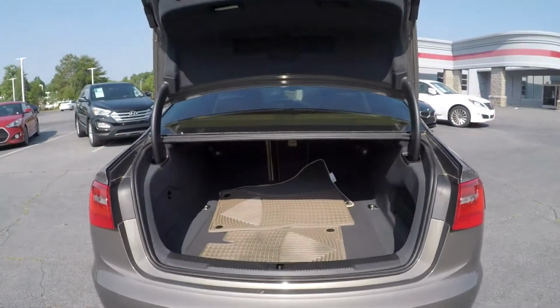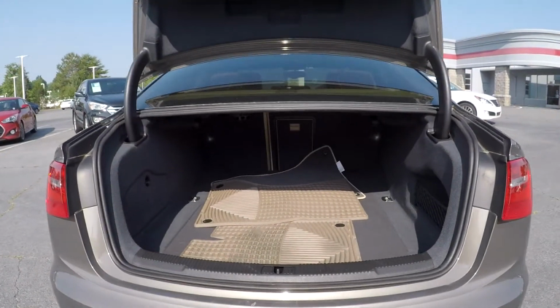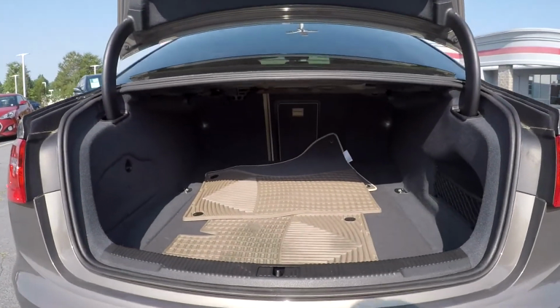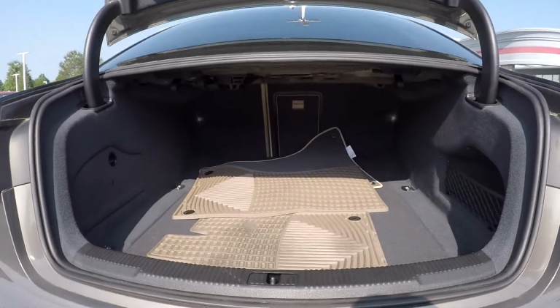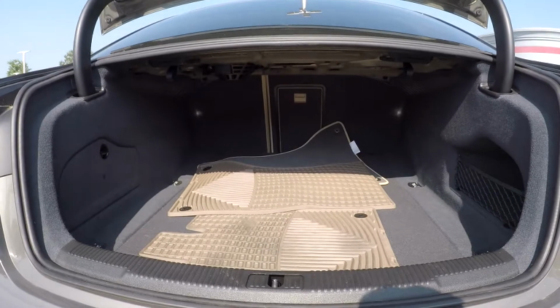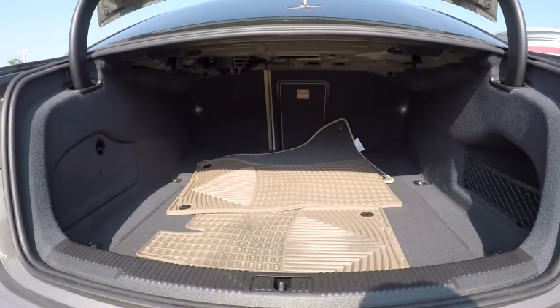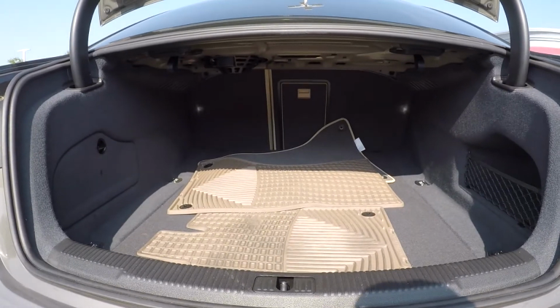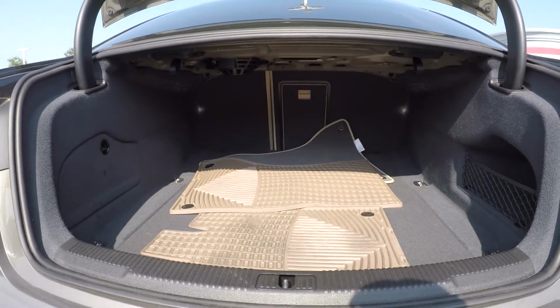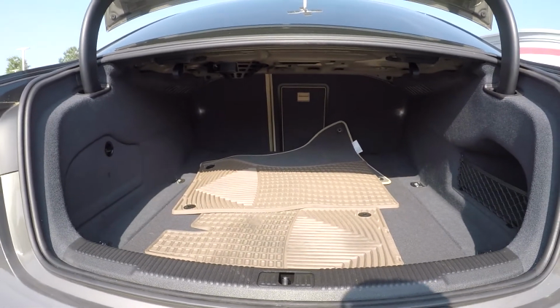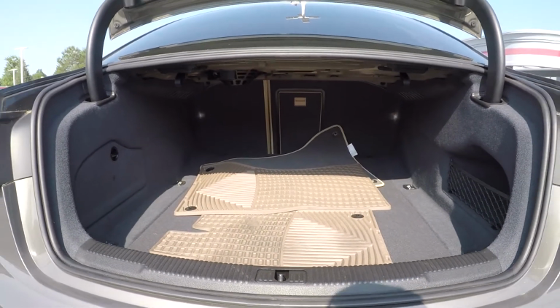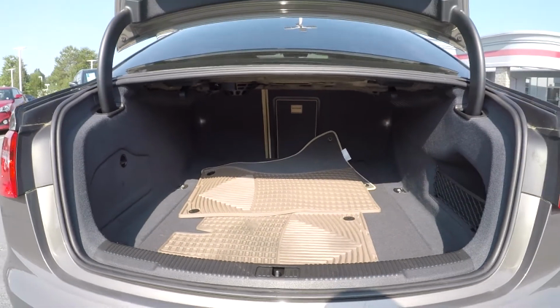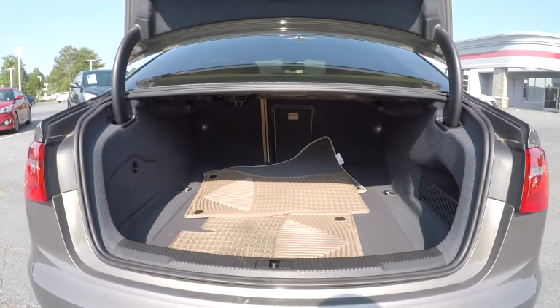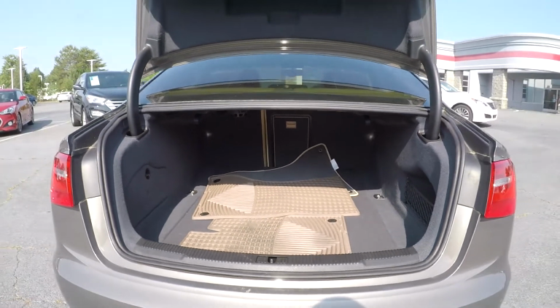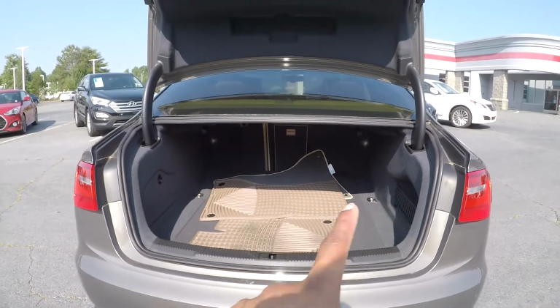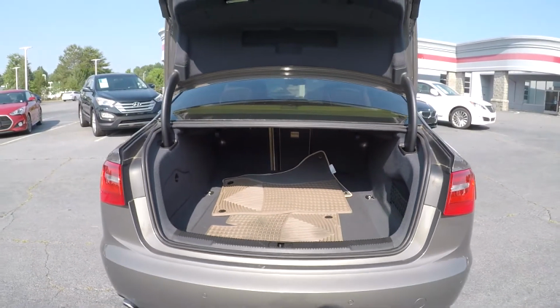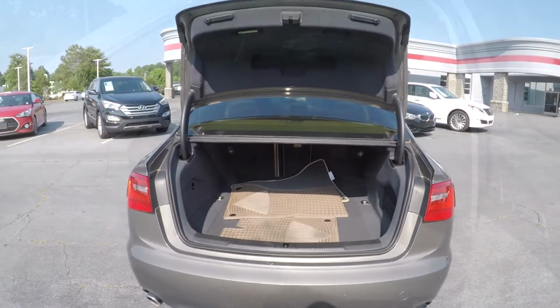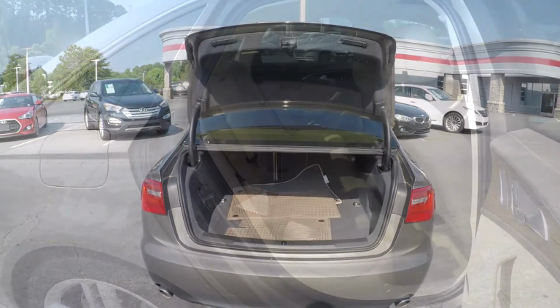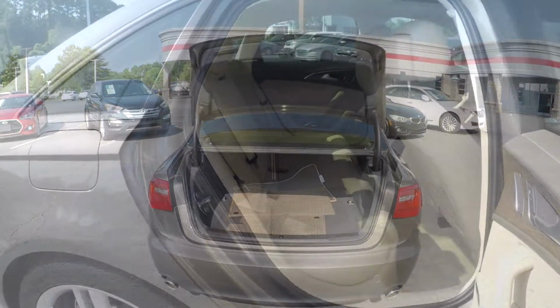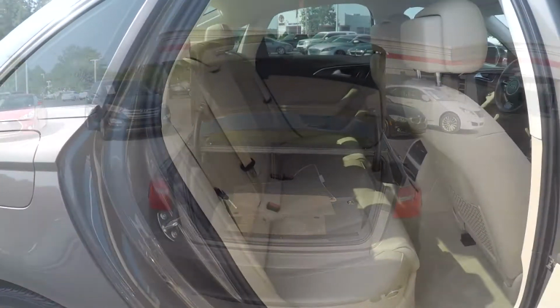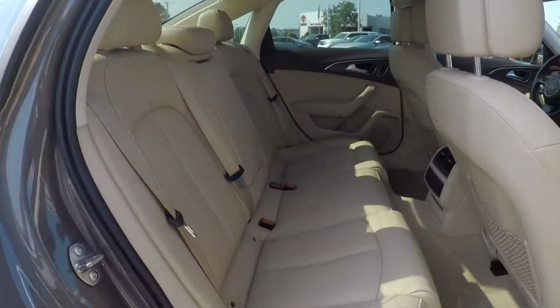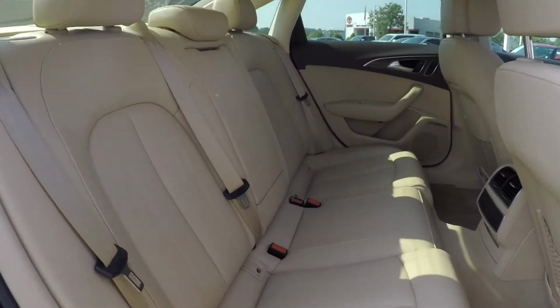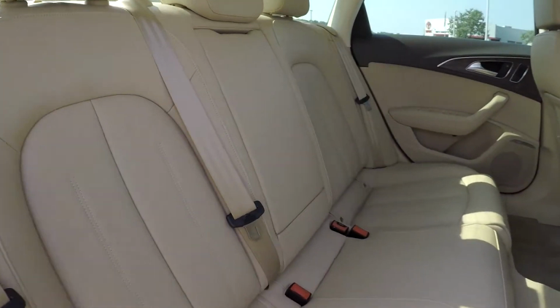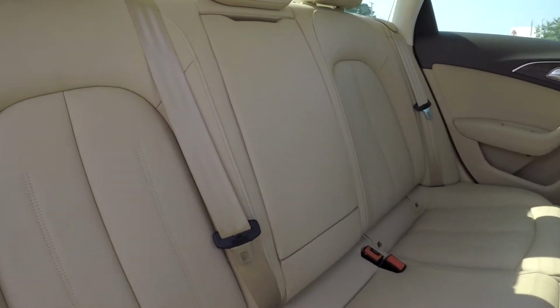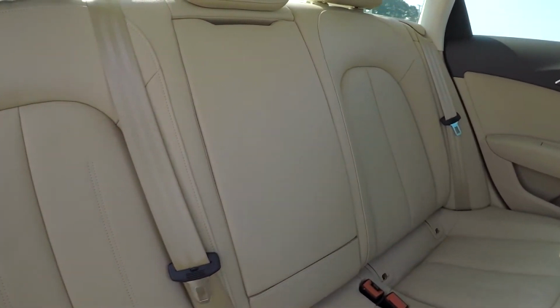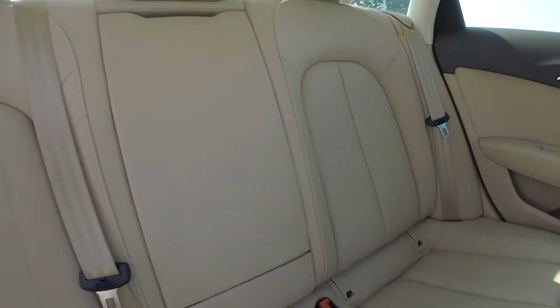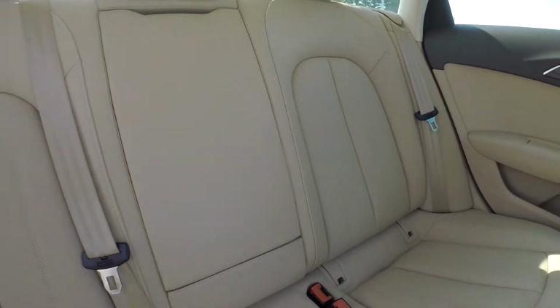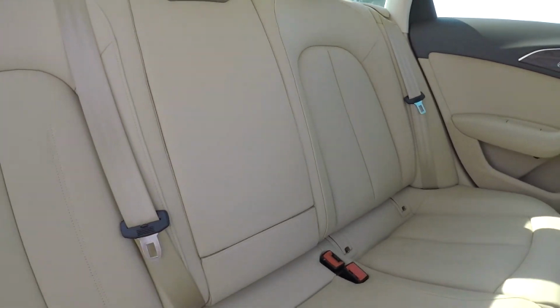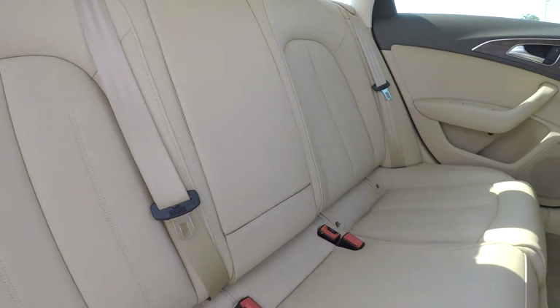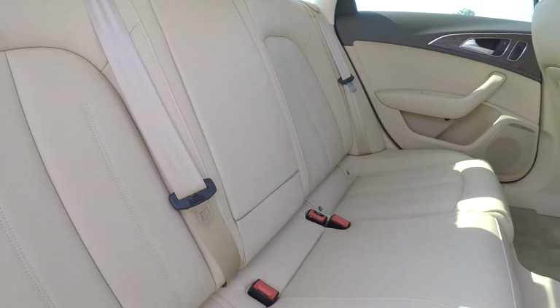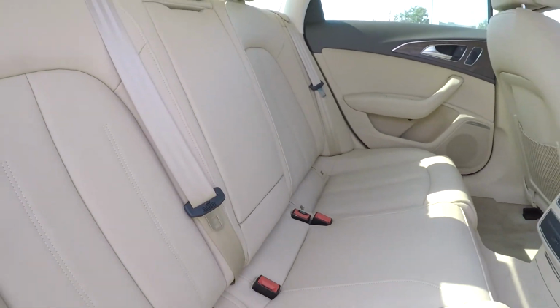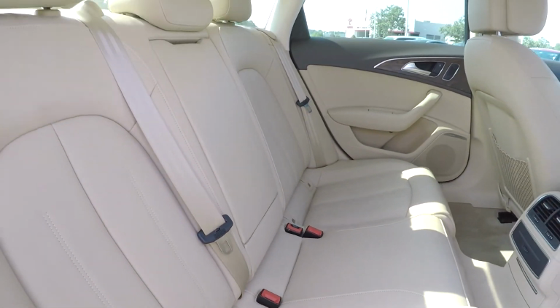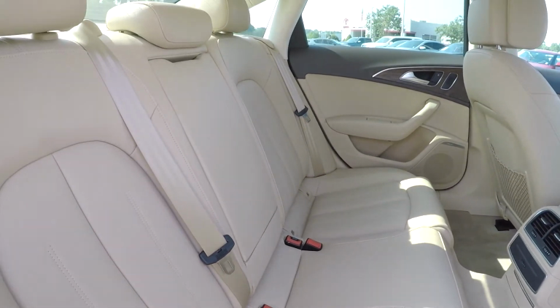Coming into your trunk space here, you are going to see that you have pretty good space. You also have some mats in here, as well as seat release on both sides. Coming into your back seat once again from the passenger side, just giving you a nice view from another angle. Everything is nice and clean.